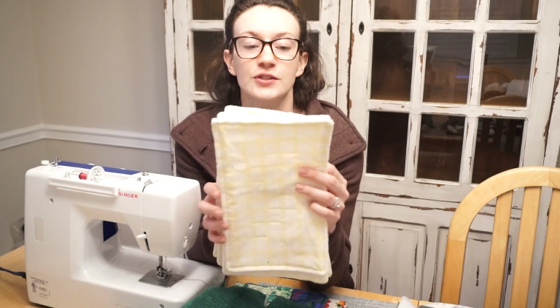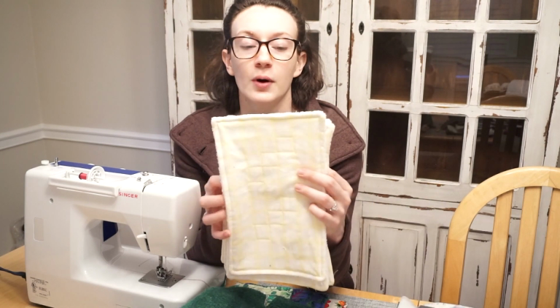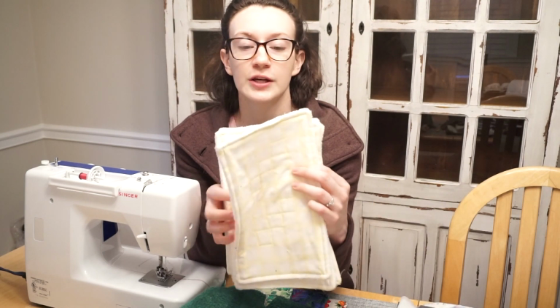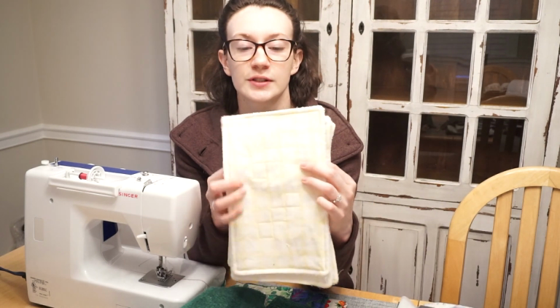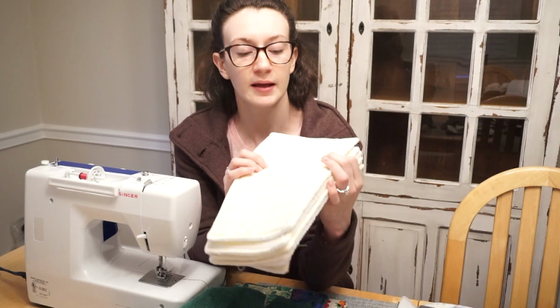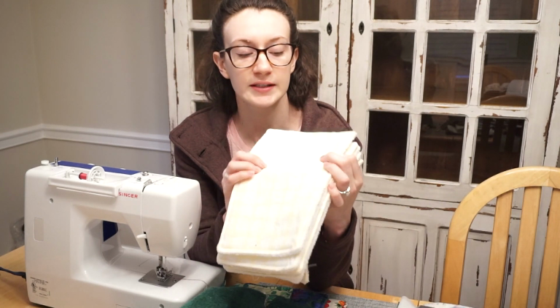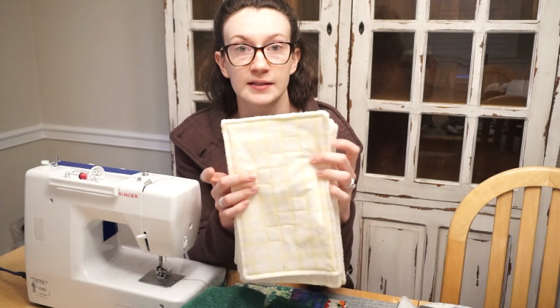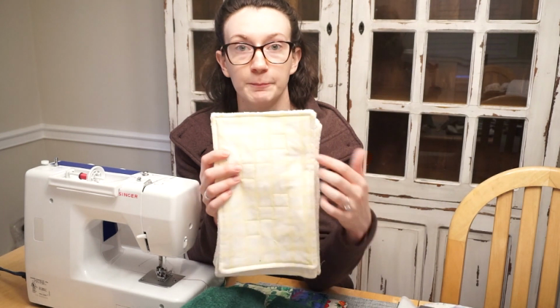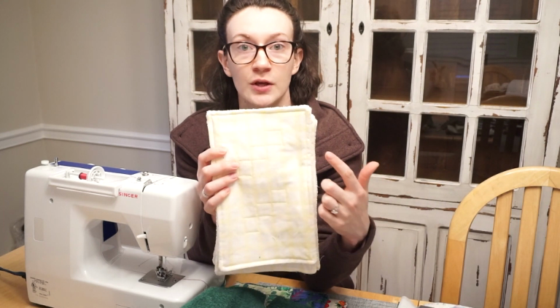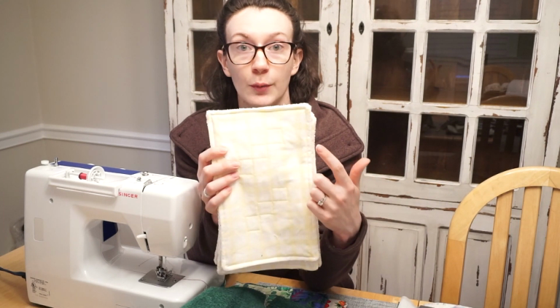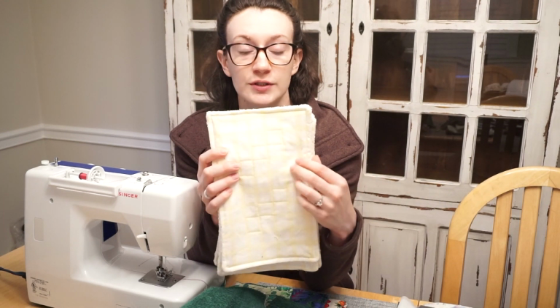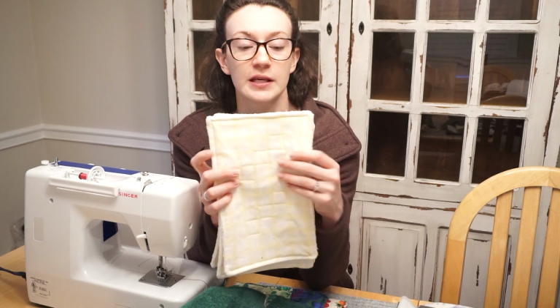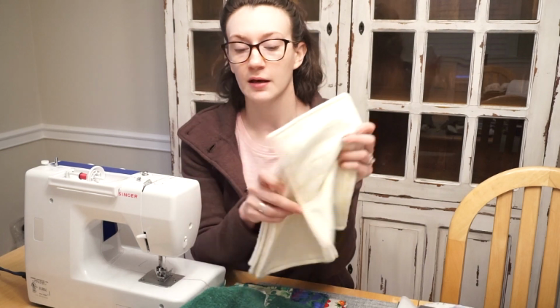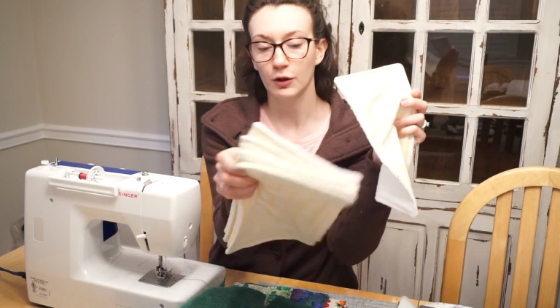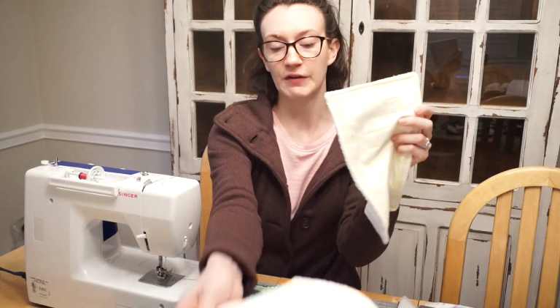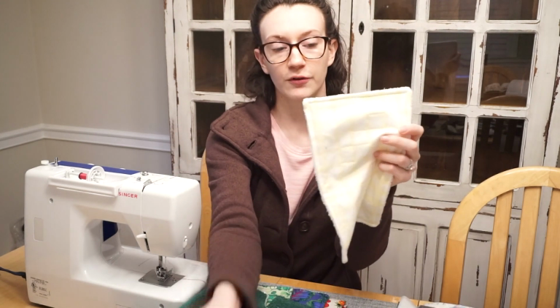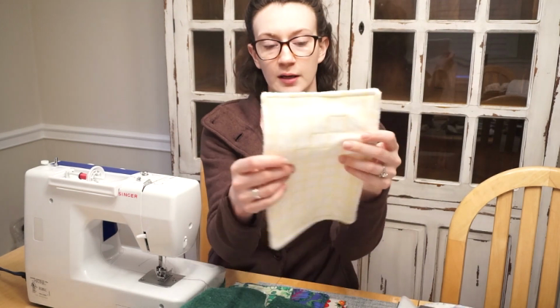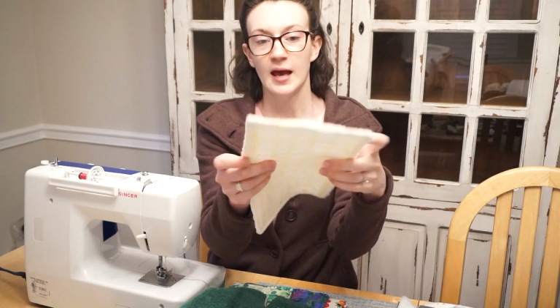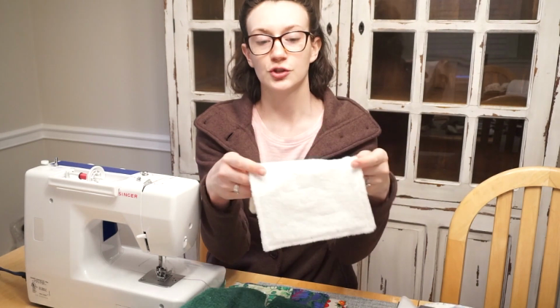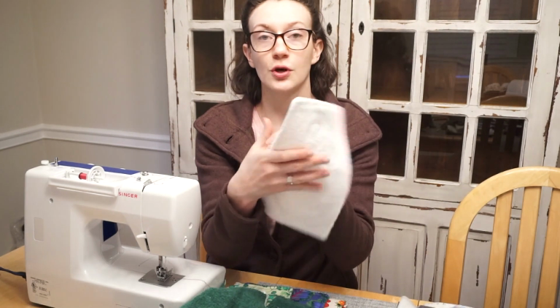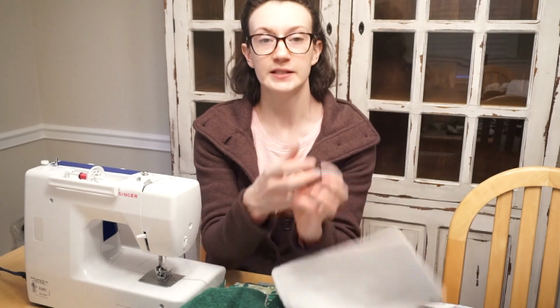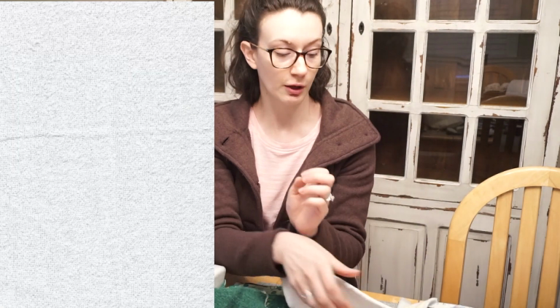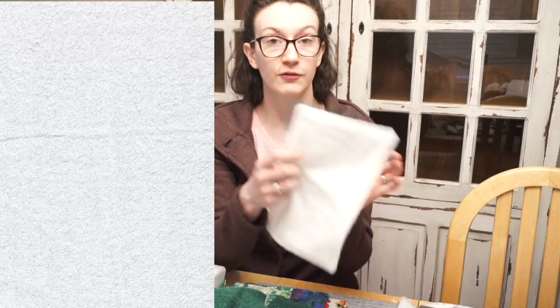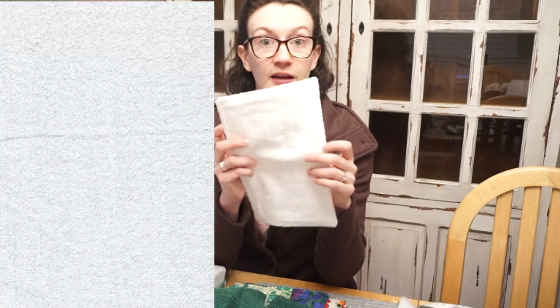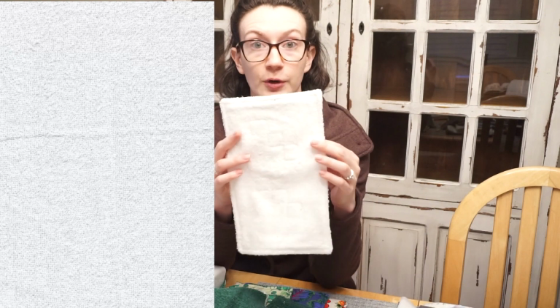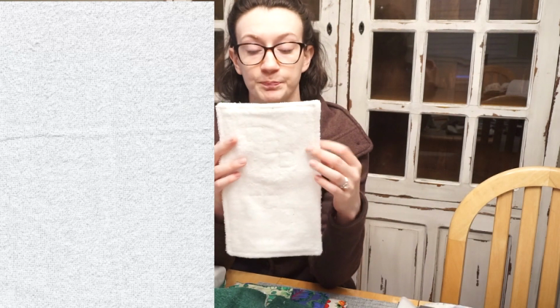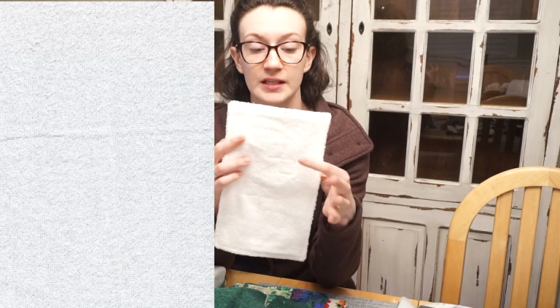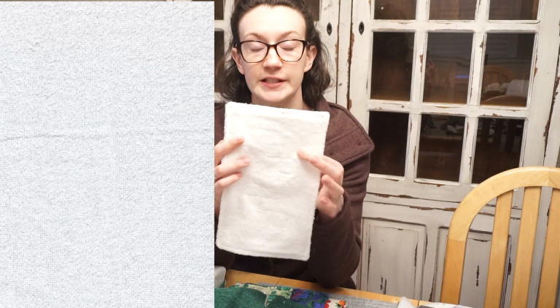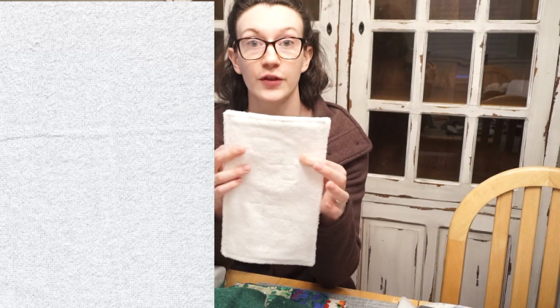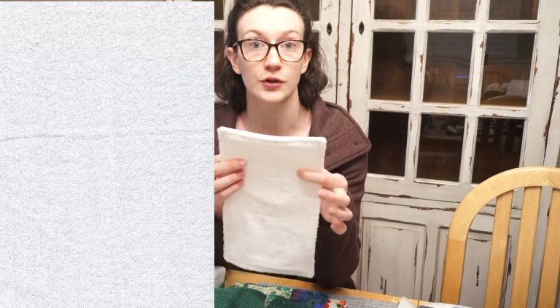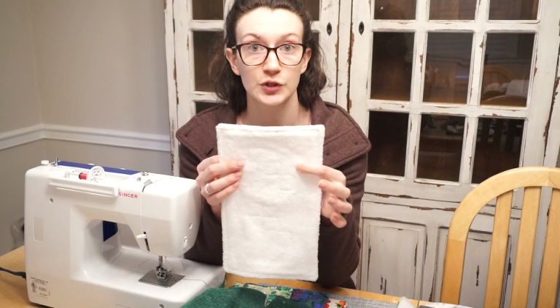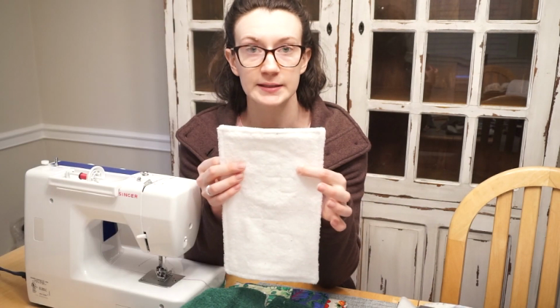When I used the yellow and white fabric on the front, I just chose a white terry cloth for the back. This white terry cloth I also got from Joann's.